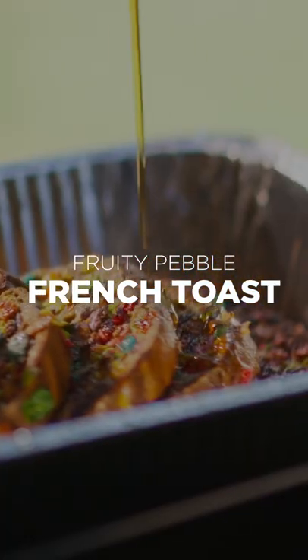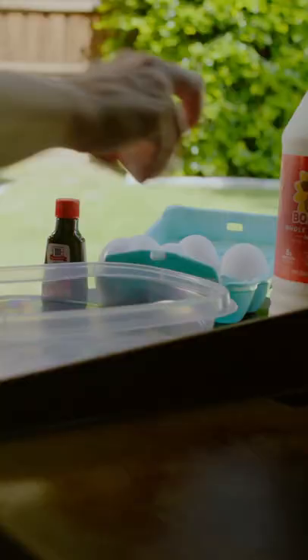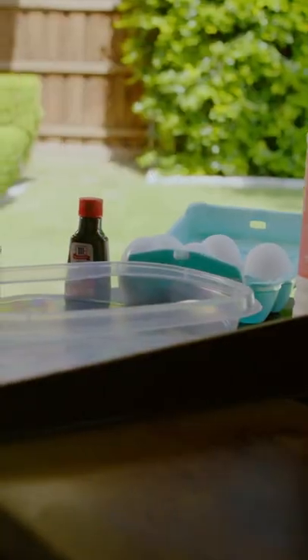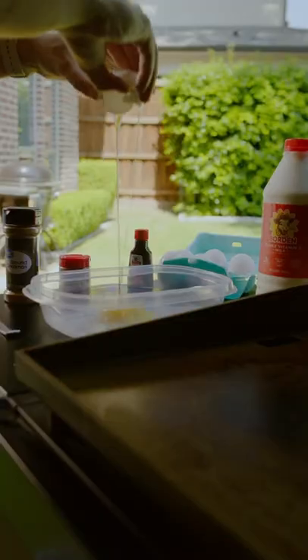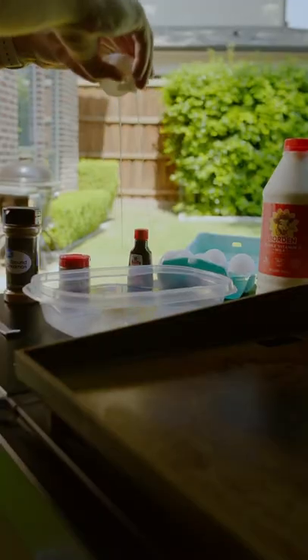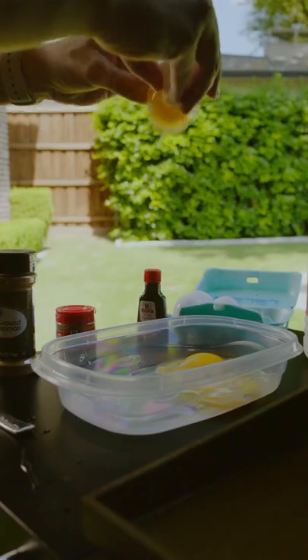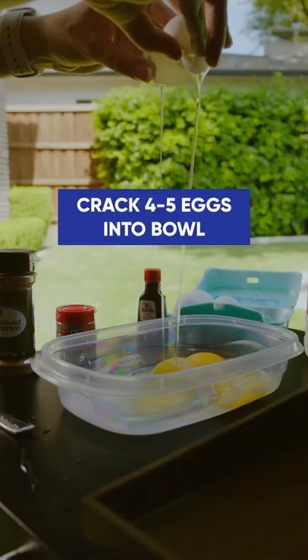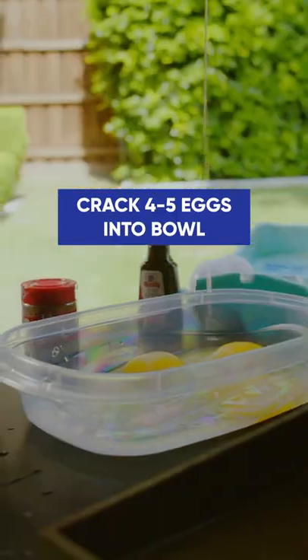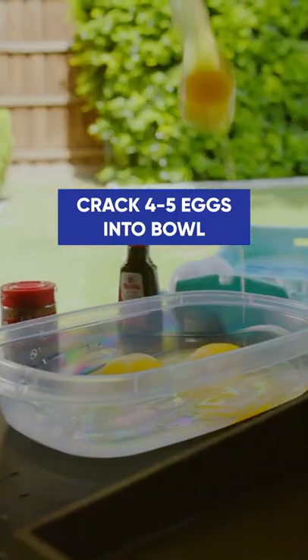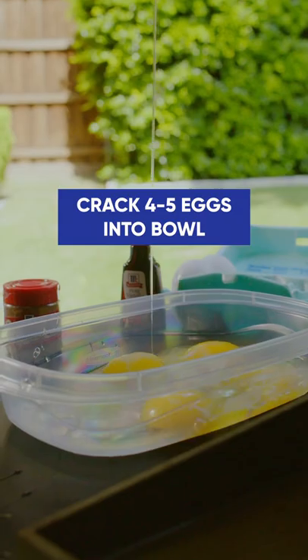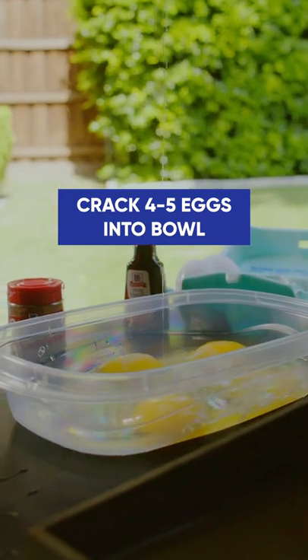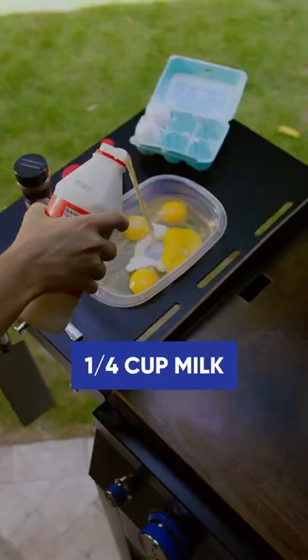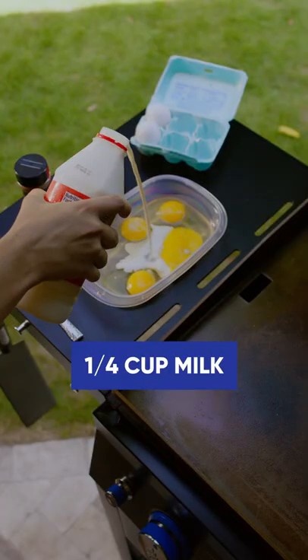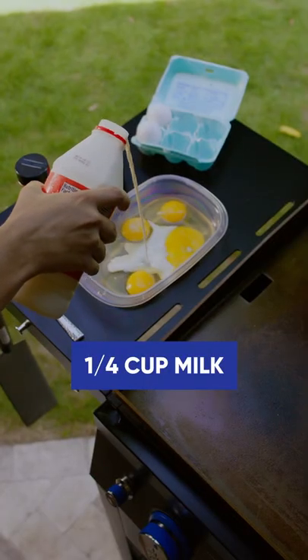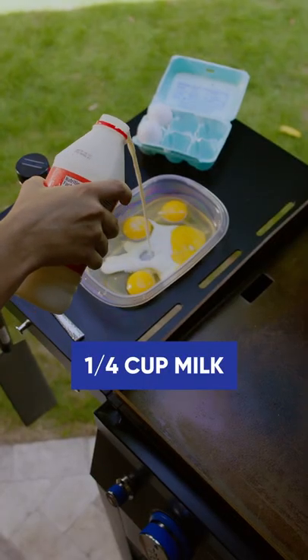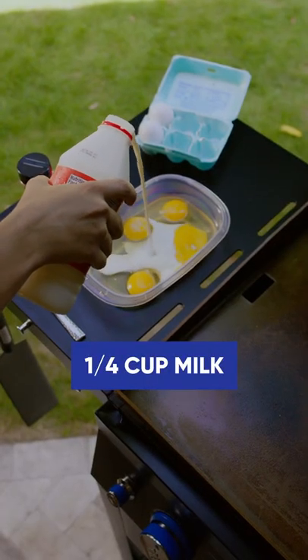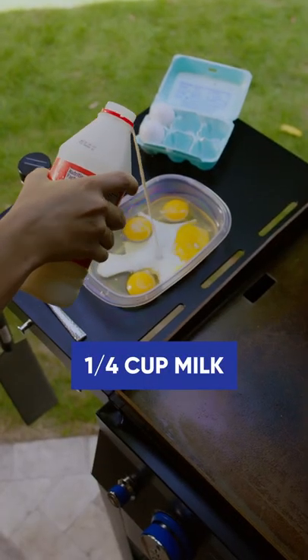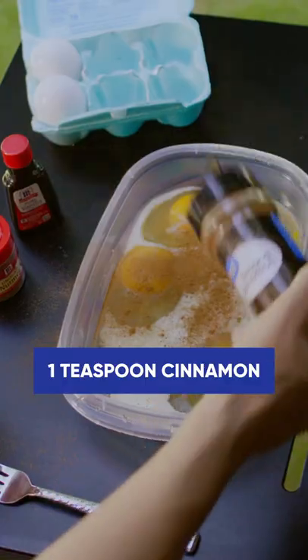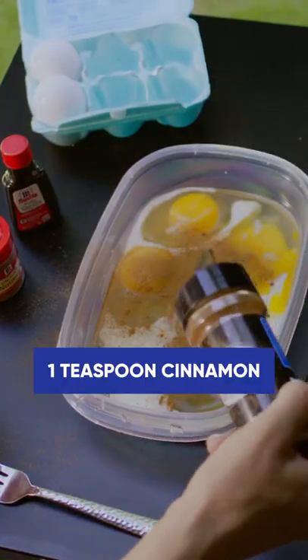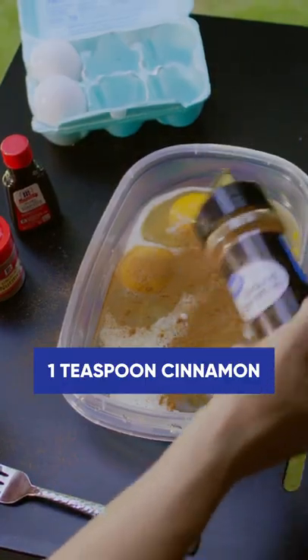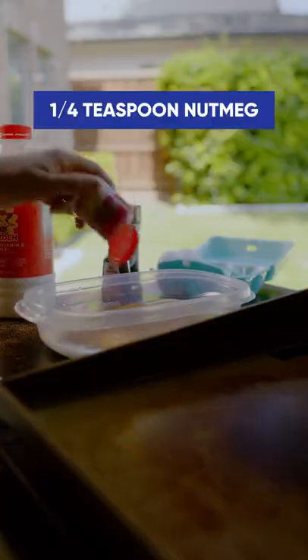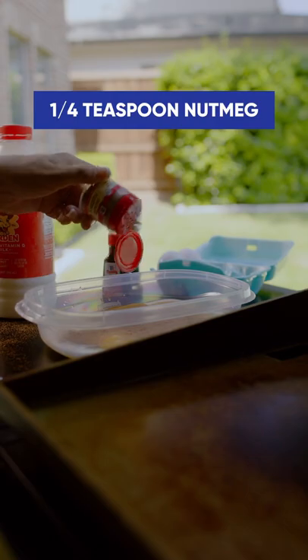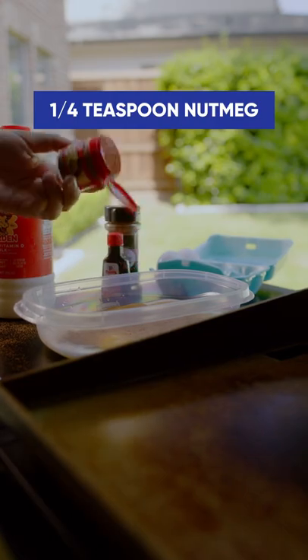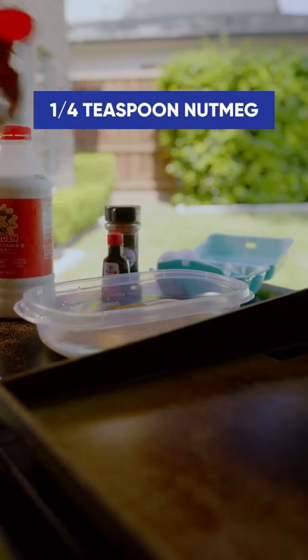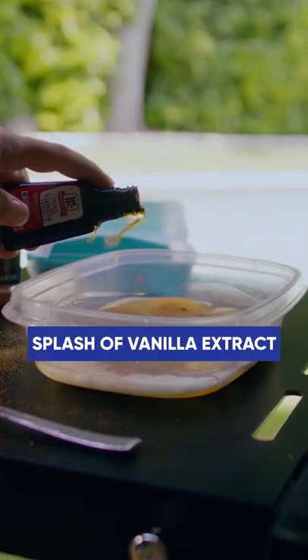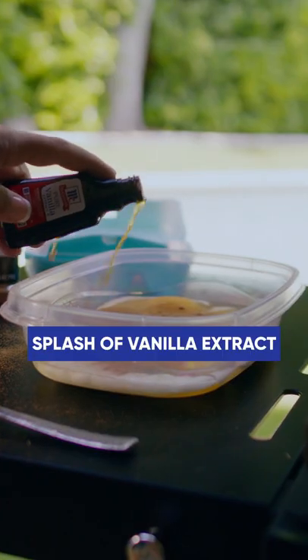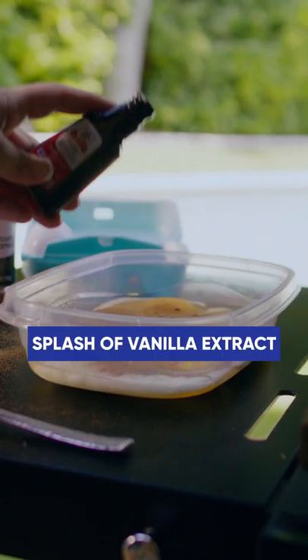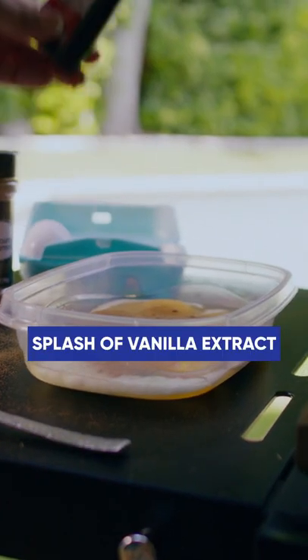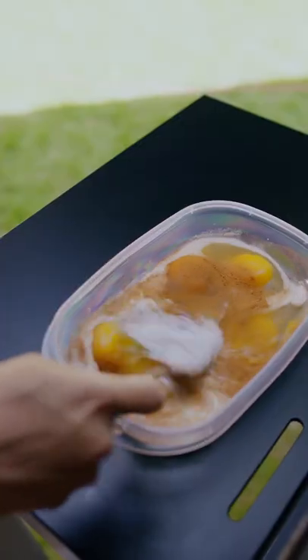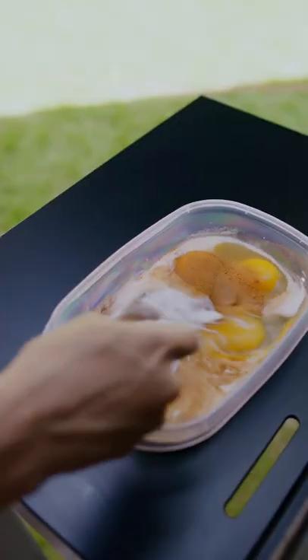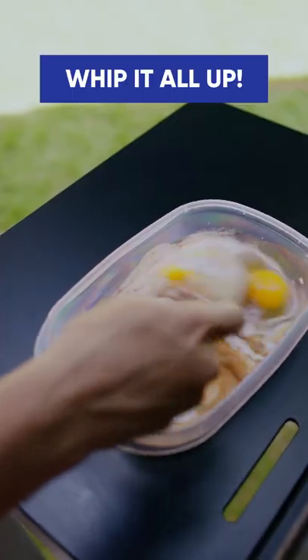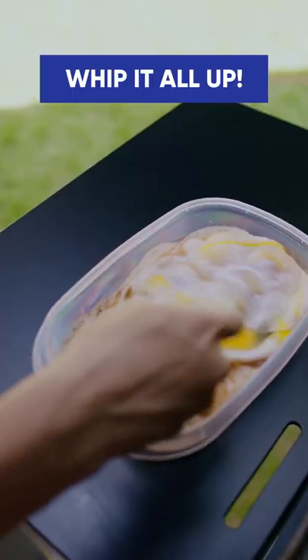We're going to begin by making the egg mixture. Cracking four to five eggs into a bowl, a fourth of a cup of milk, a teaspoon of cinnamon, a fourth teaspoon of nutmeg, and a splash of vanilla extract. Whip that all together.